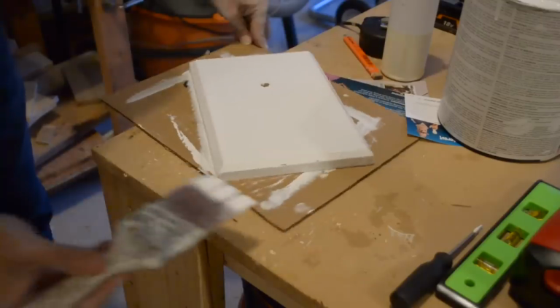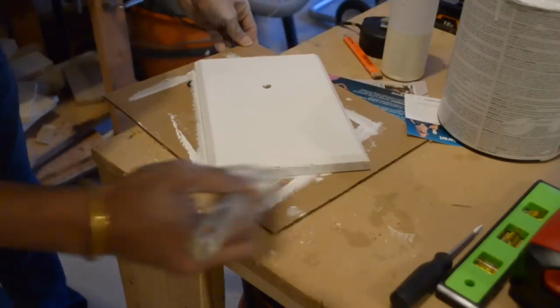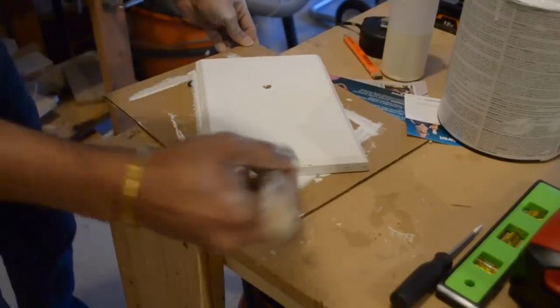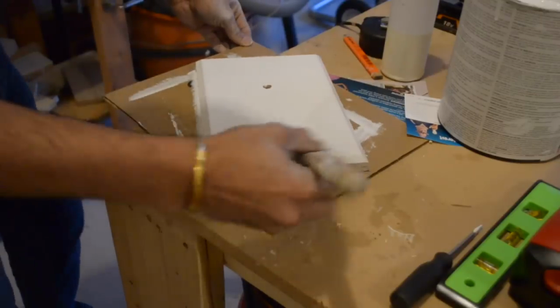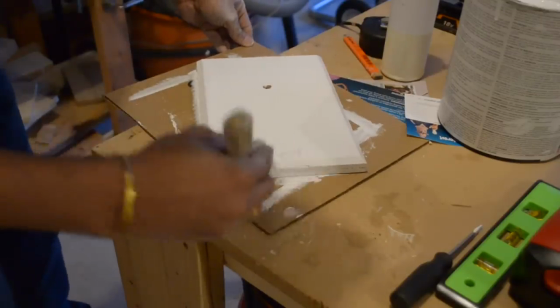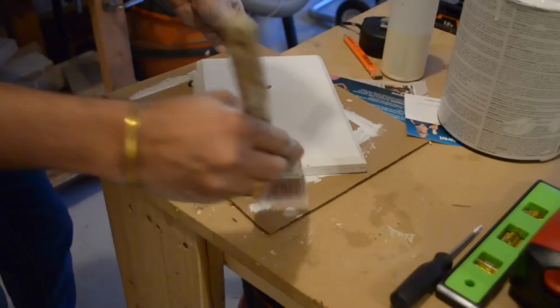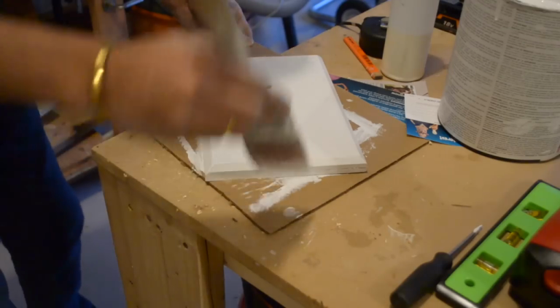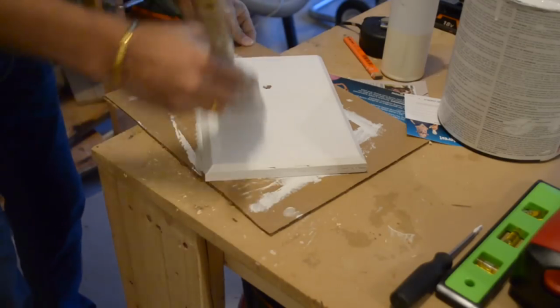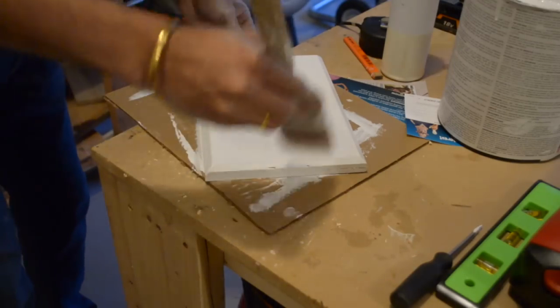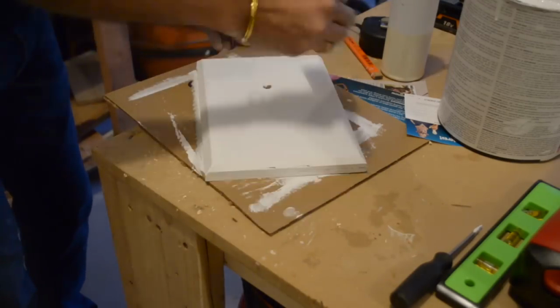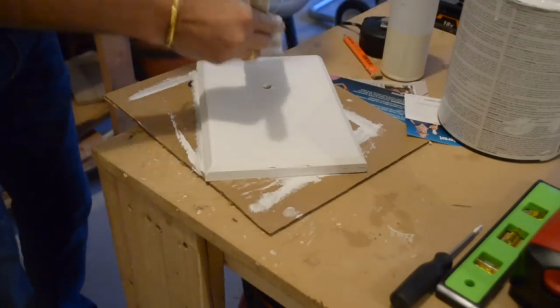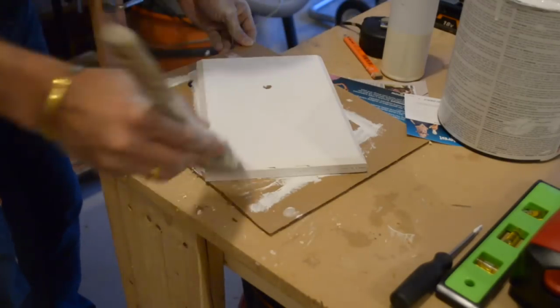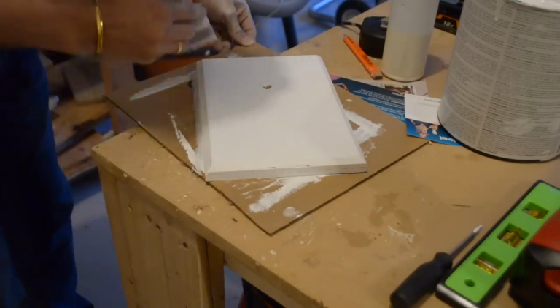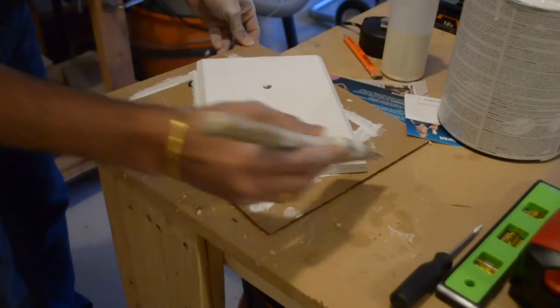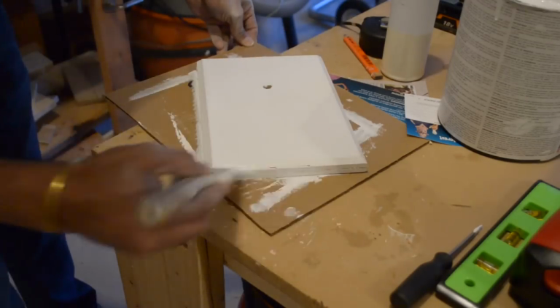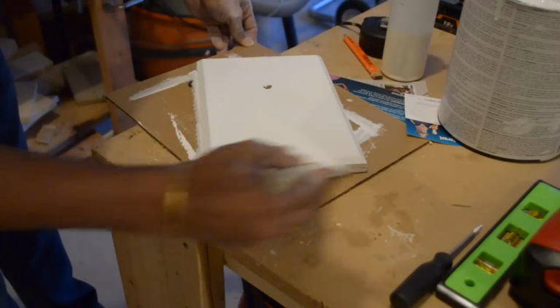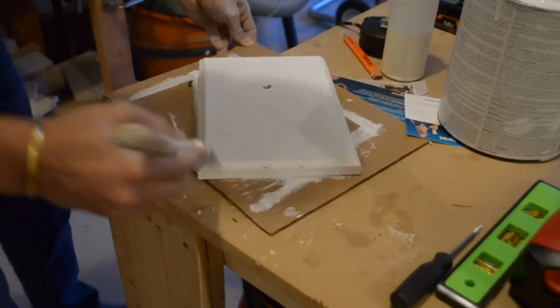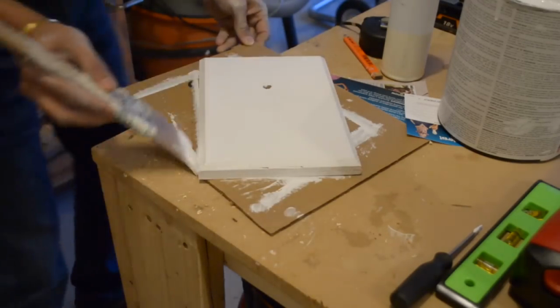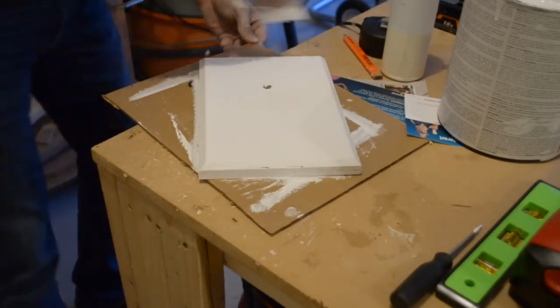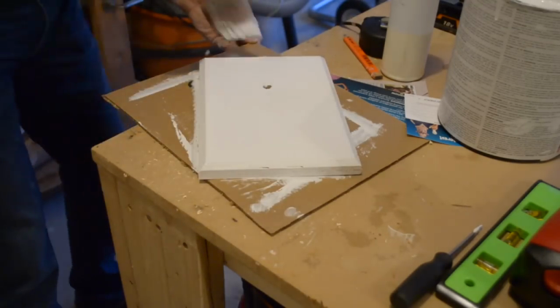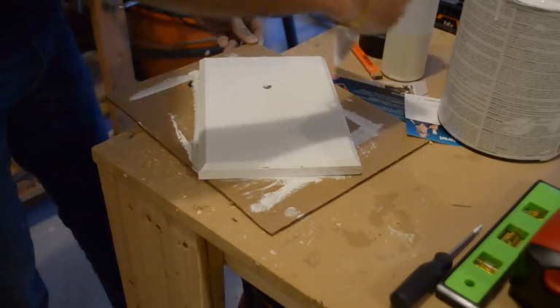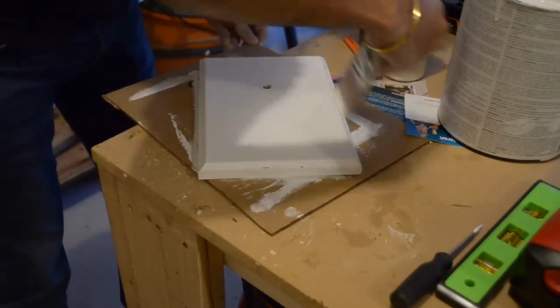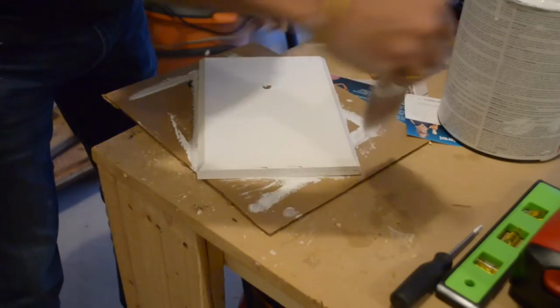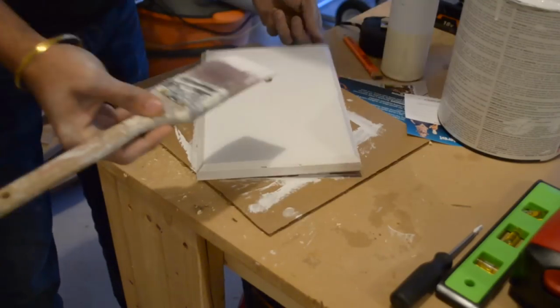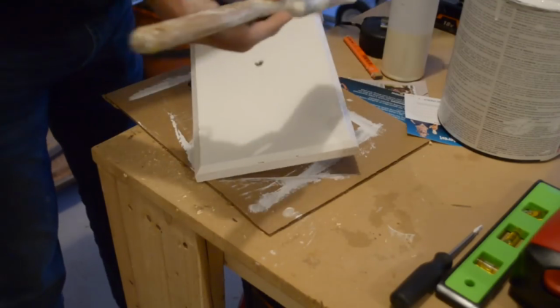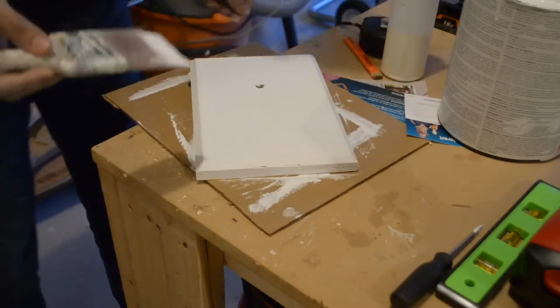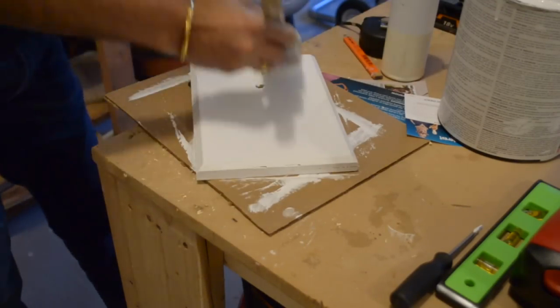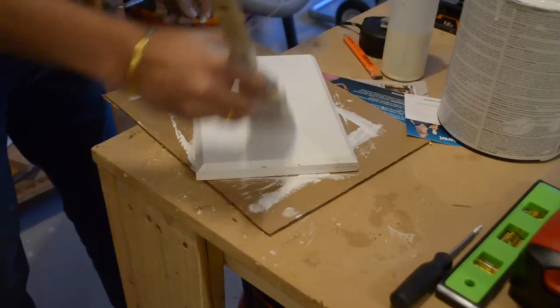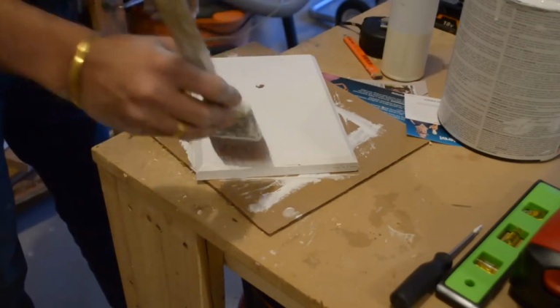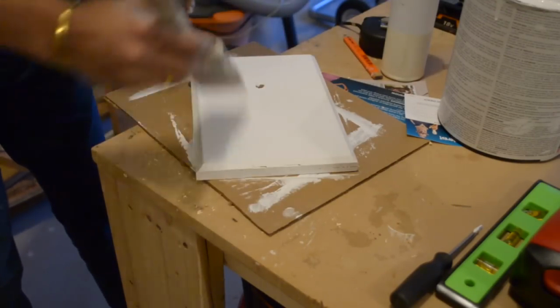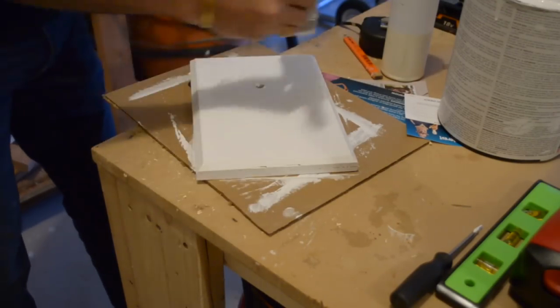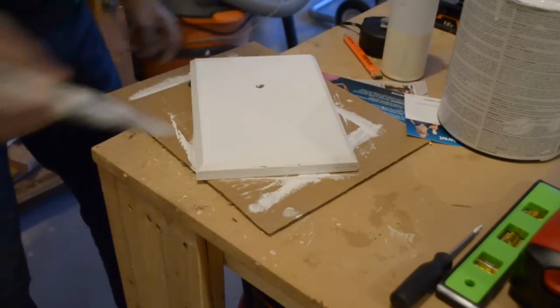After that we primed and painted the panel to match the outer walls. From there it was a simple process of installing the light. This will be slightly different for each type of light fixture, so we'll have this one linked in the description.